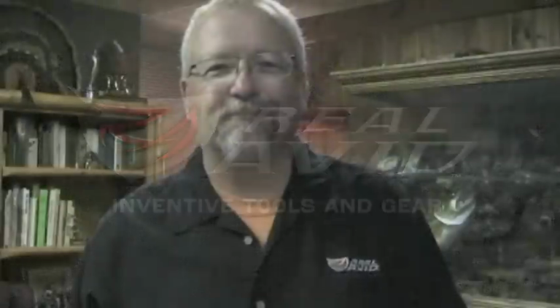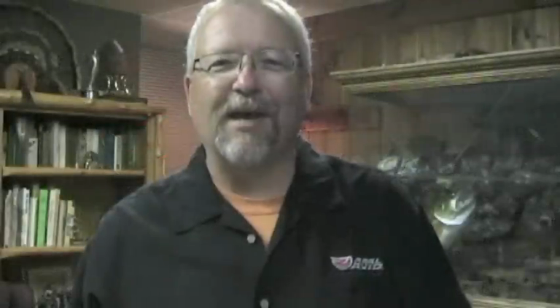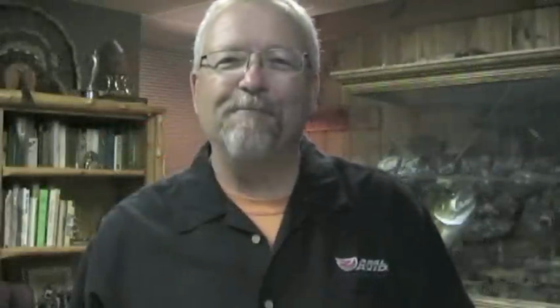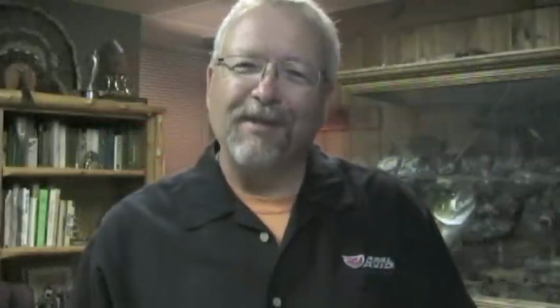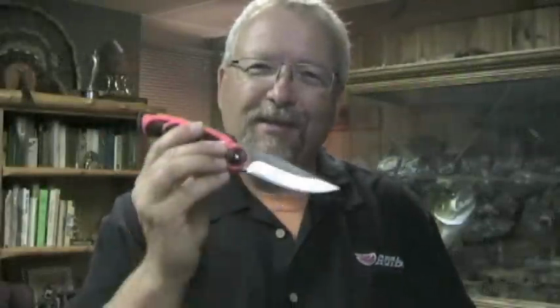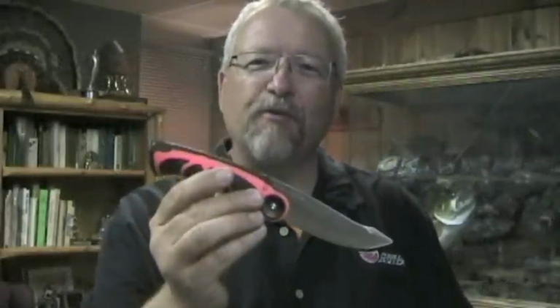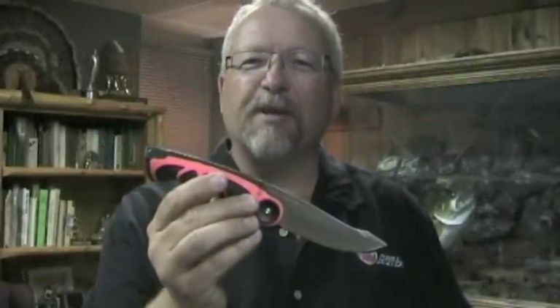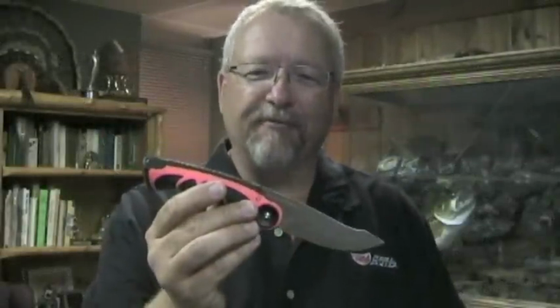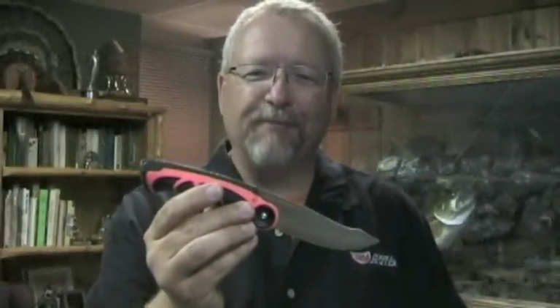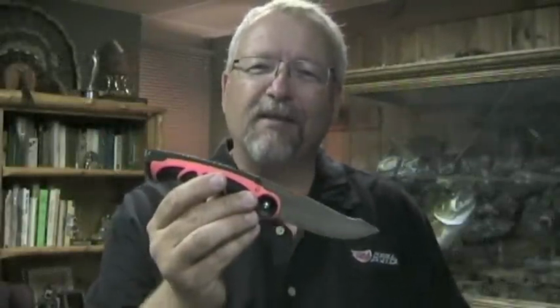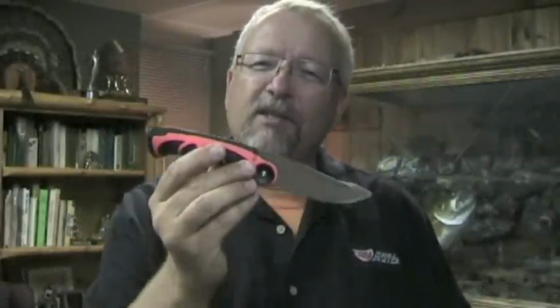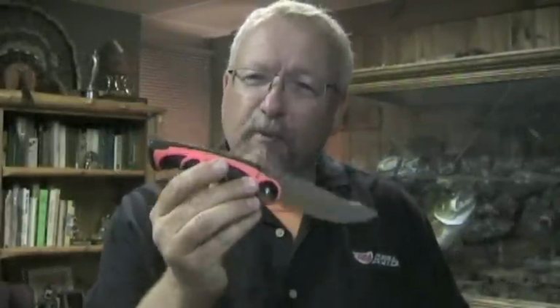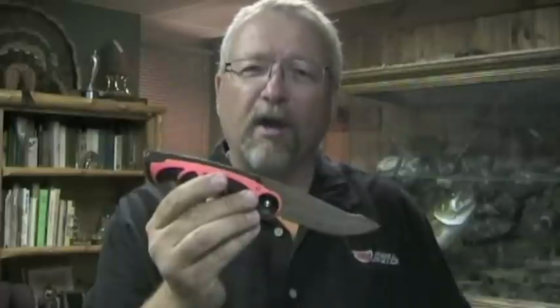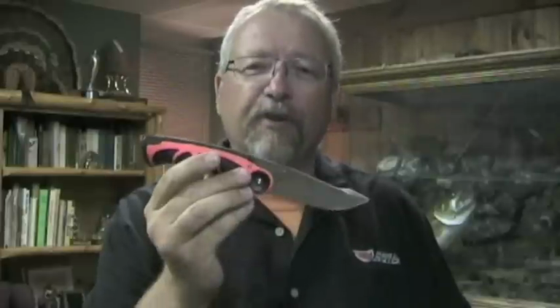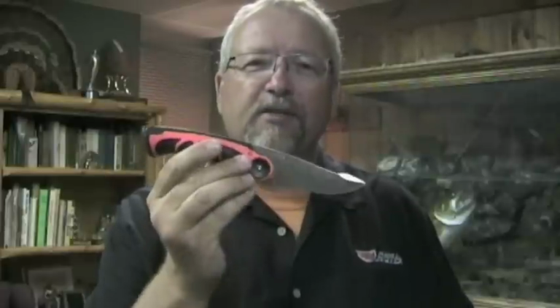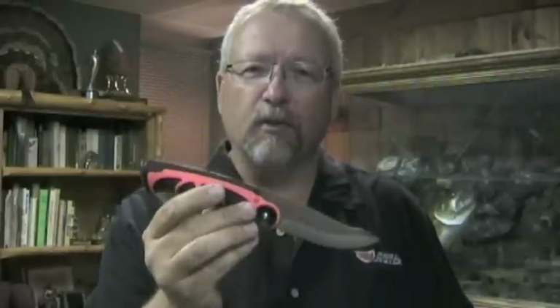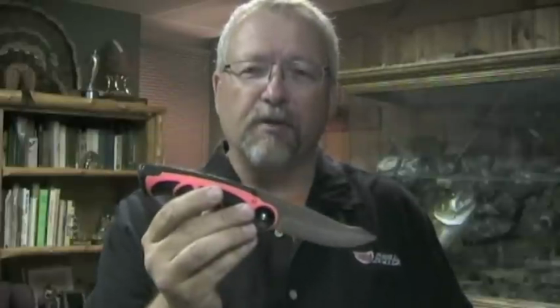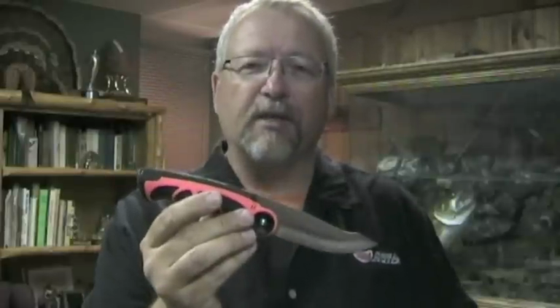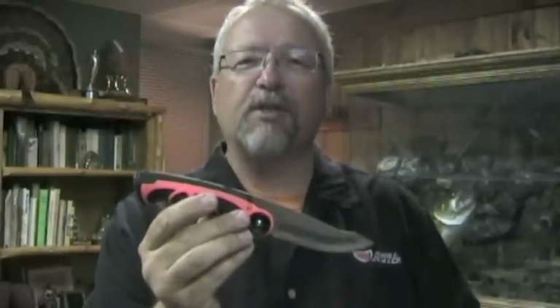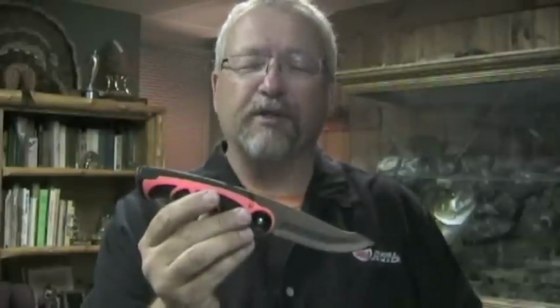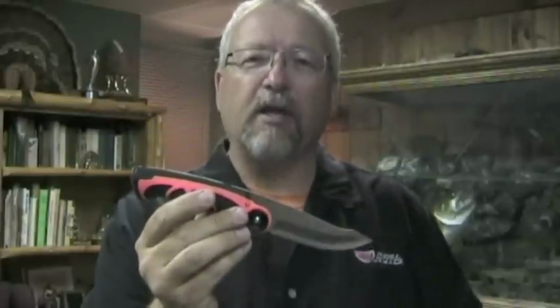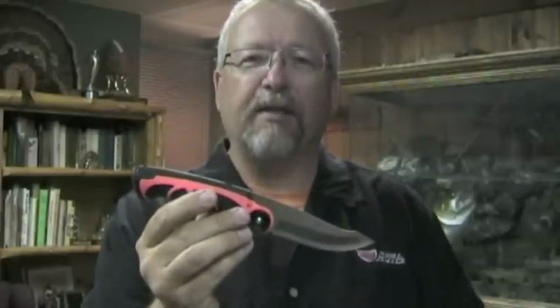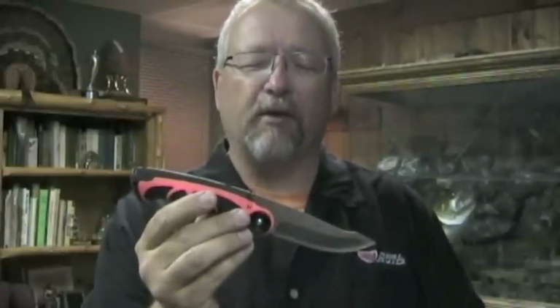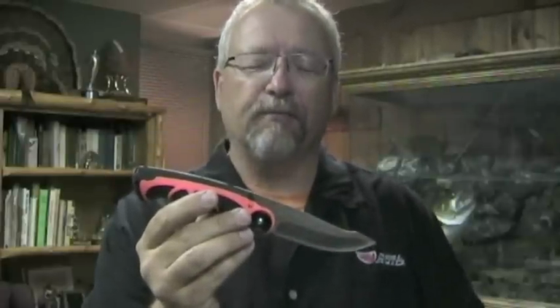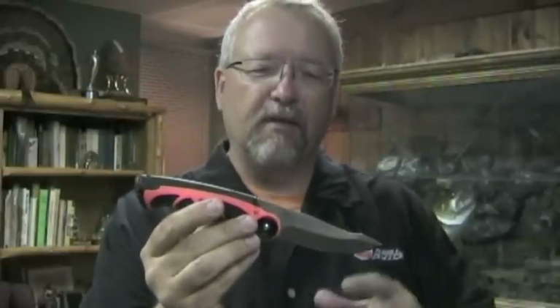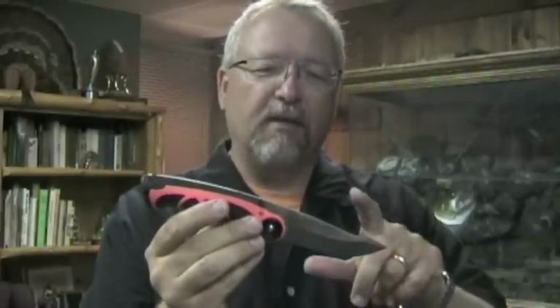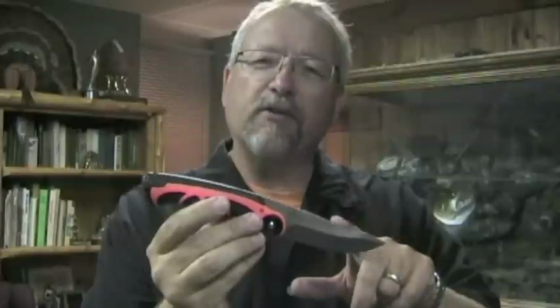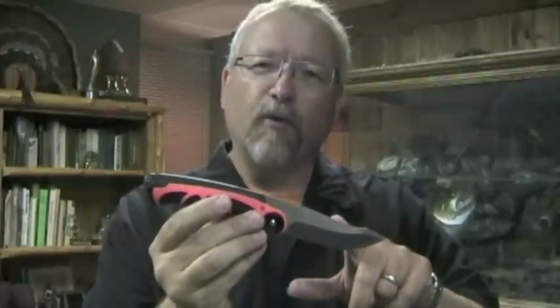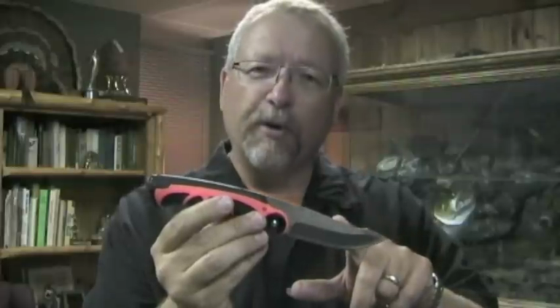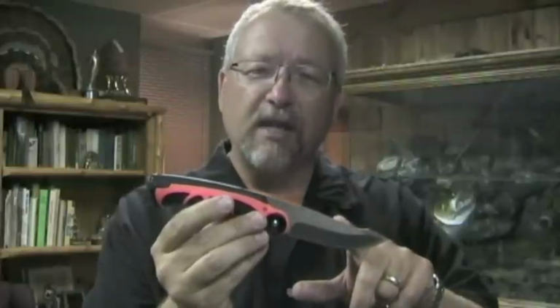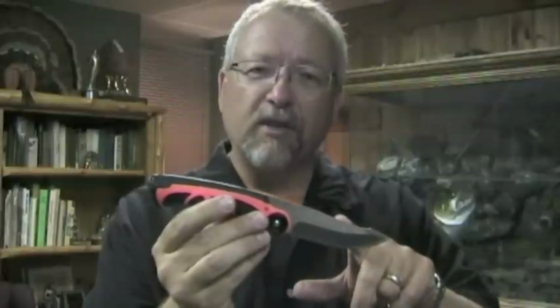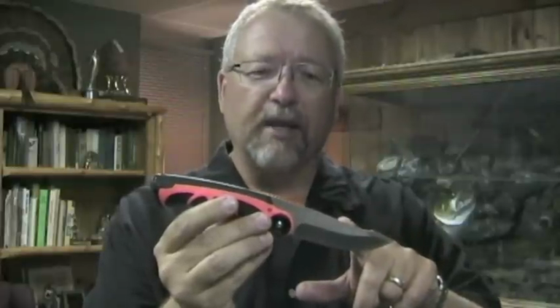Hi, this is our new Viscera knife. This is a 3-in-1 field dressing solution made especially for deer and big game hunters. It features a 440 stainless steel blade.